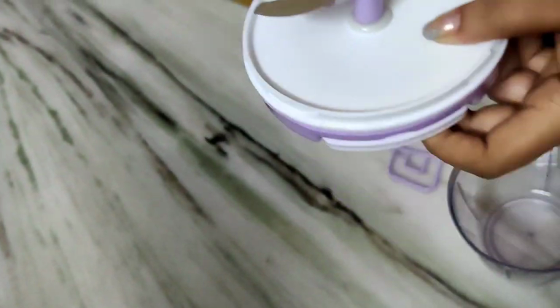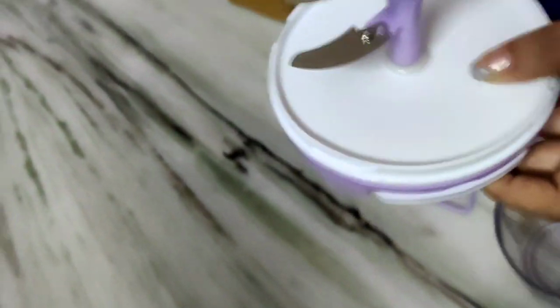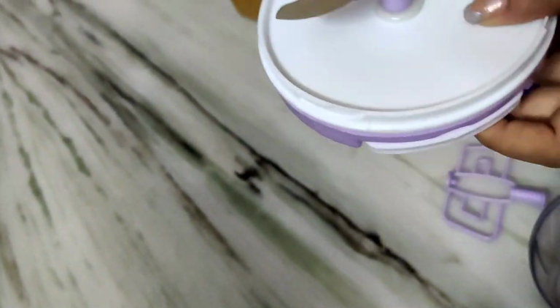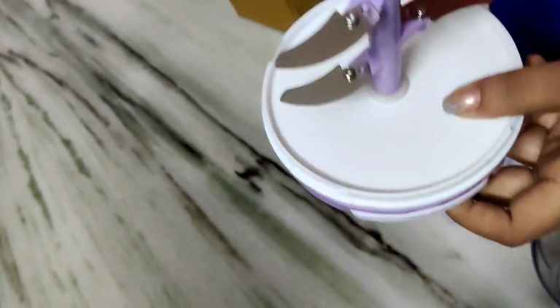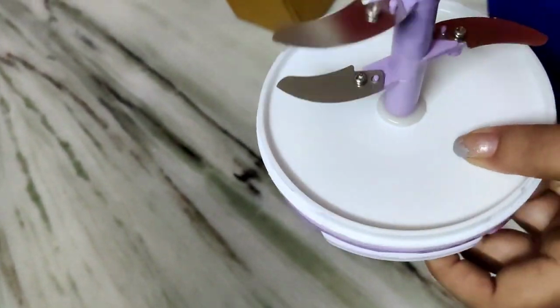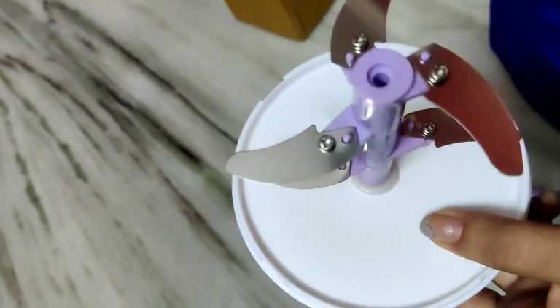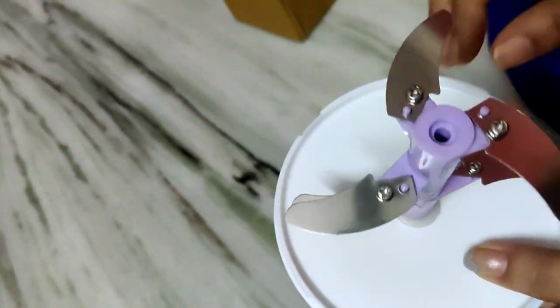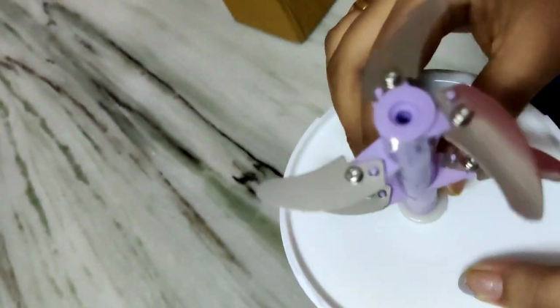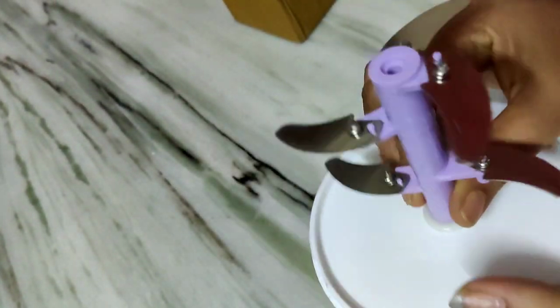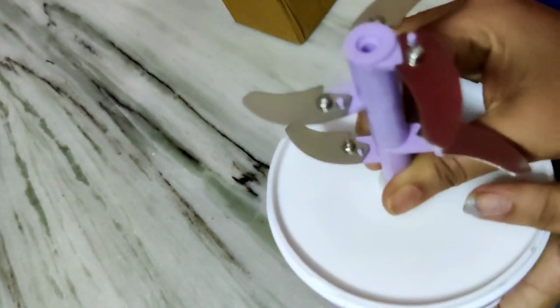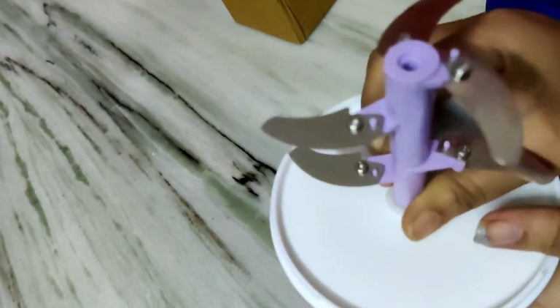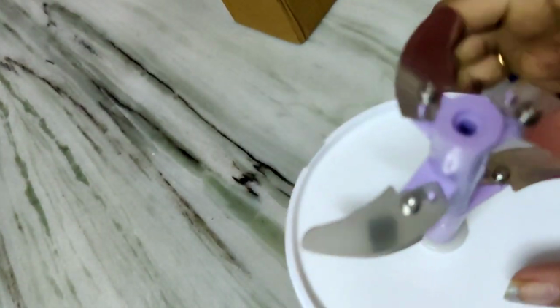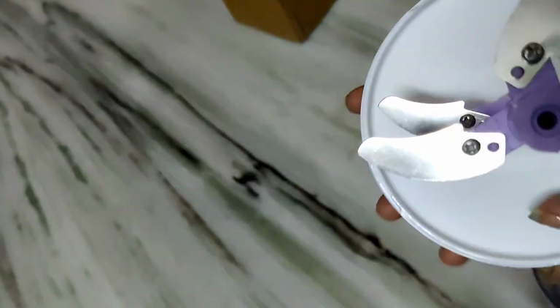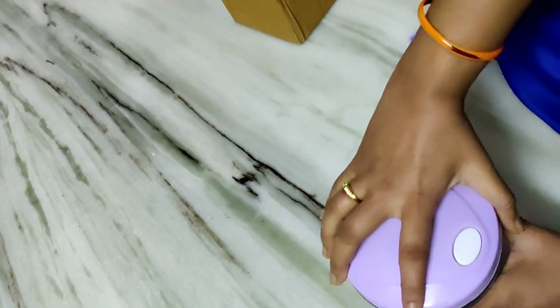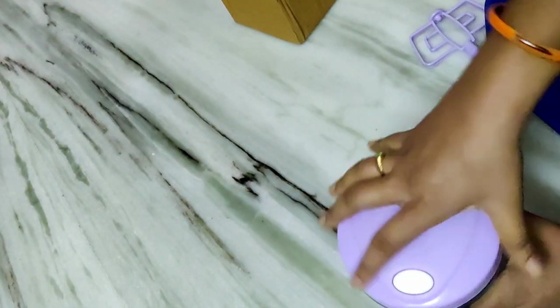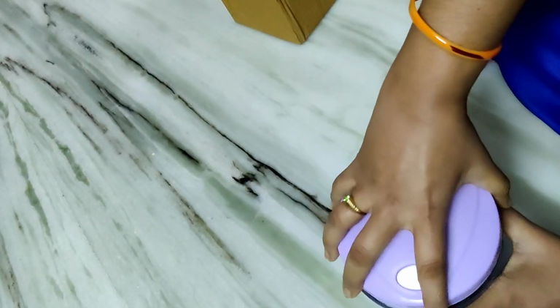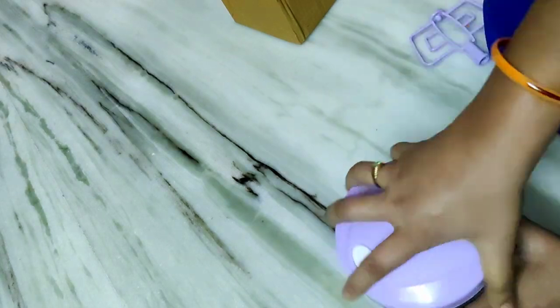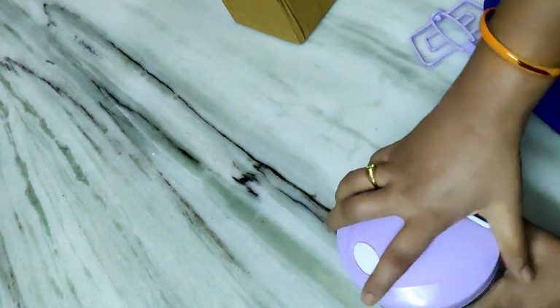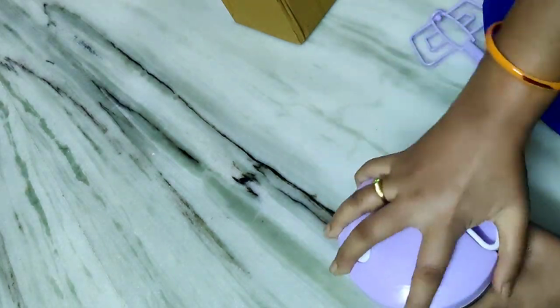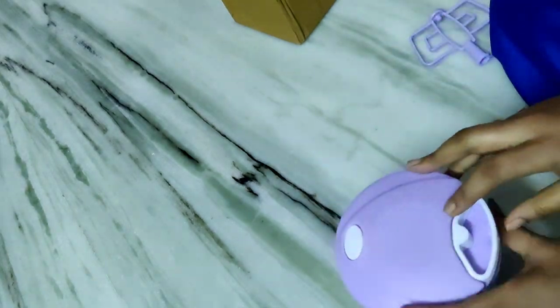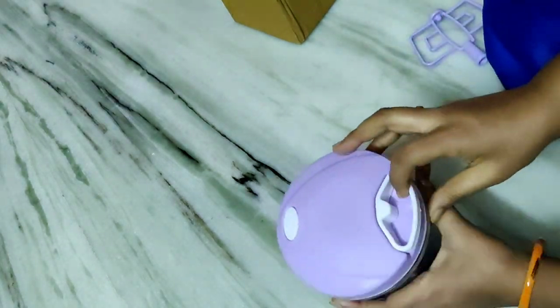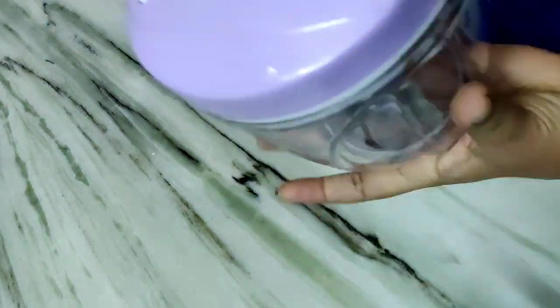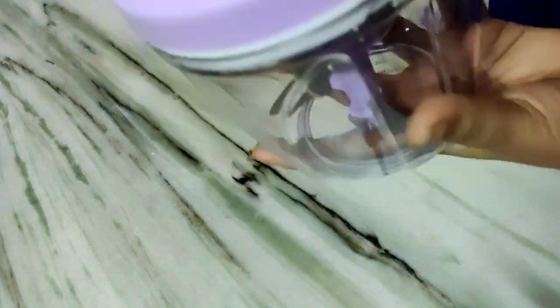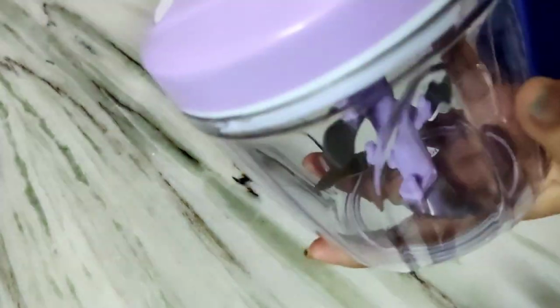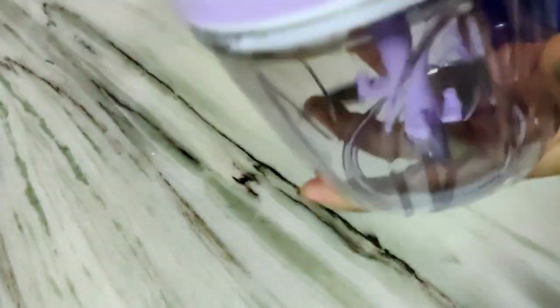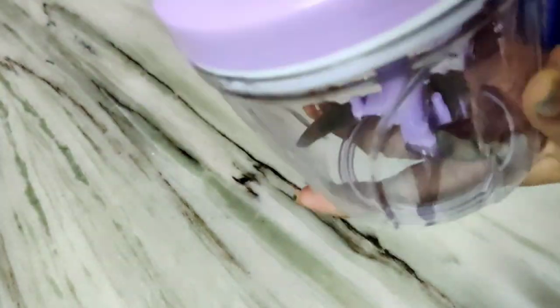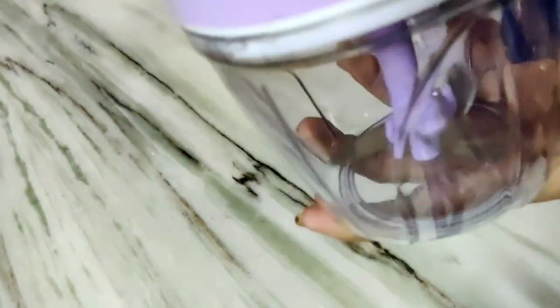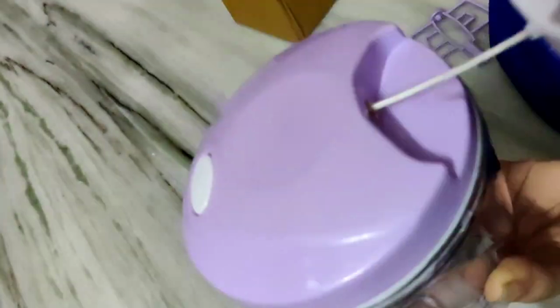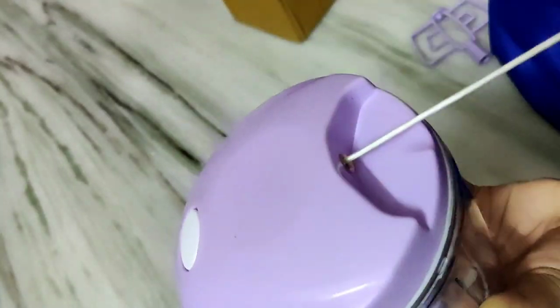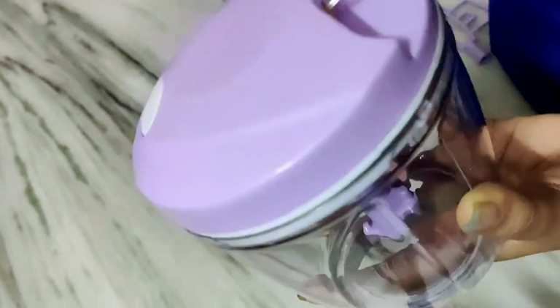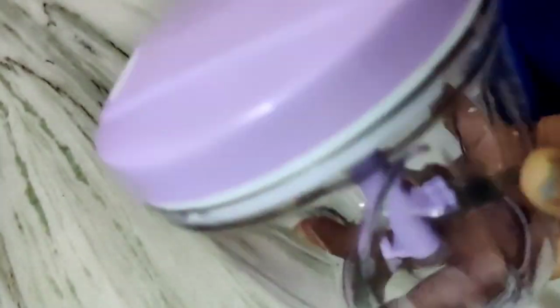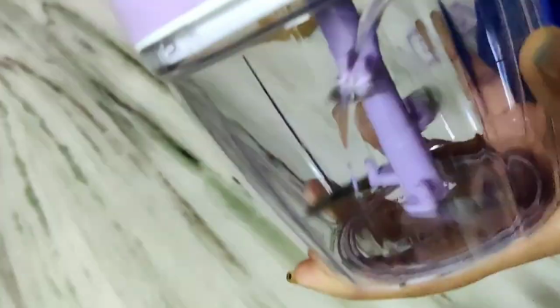There are 5 blades and they are very sharp. Now I have the blades to fix the lid — the lid is a thread.